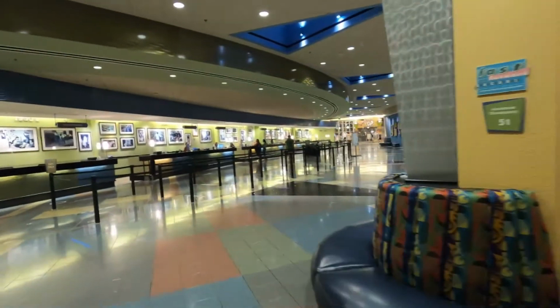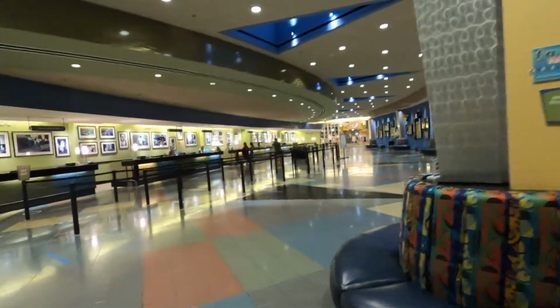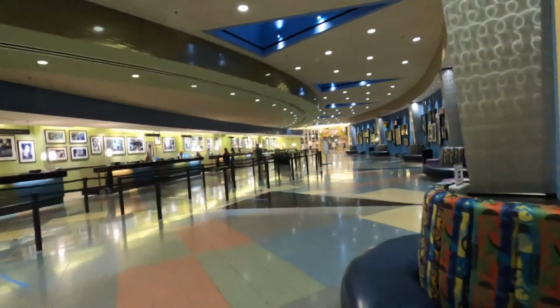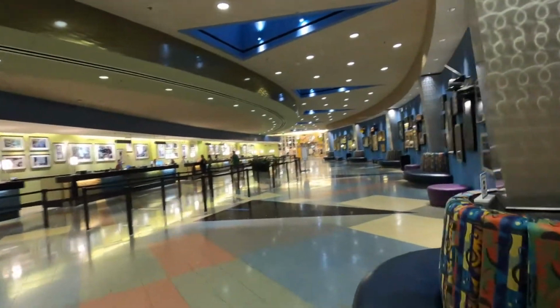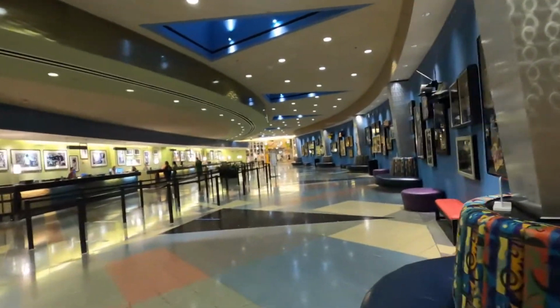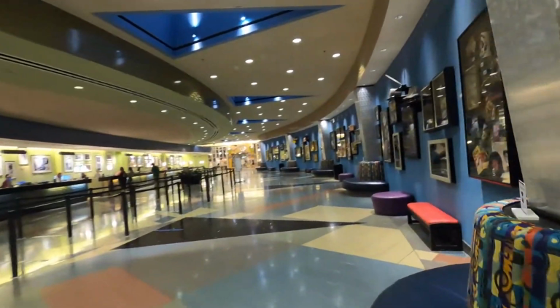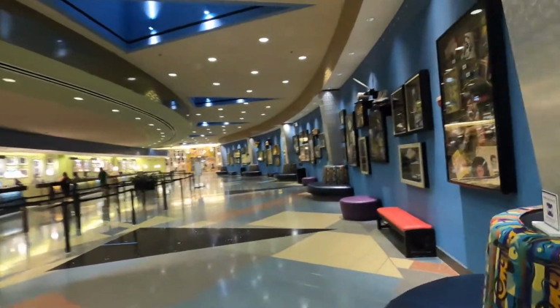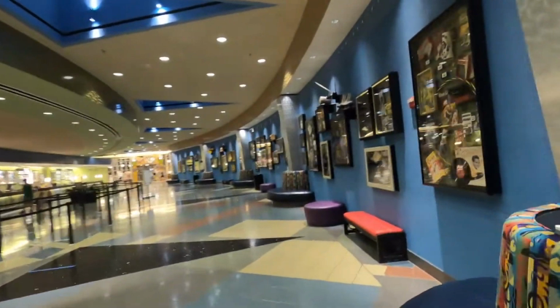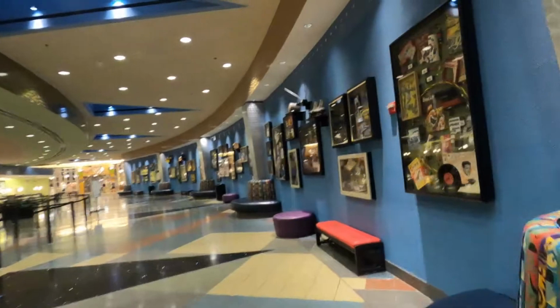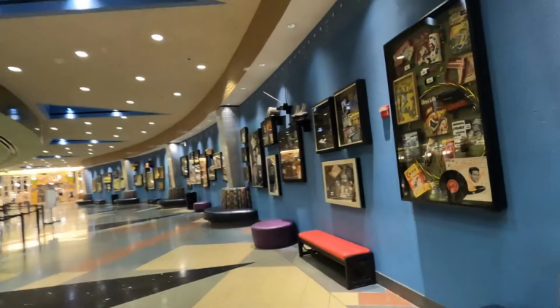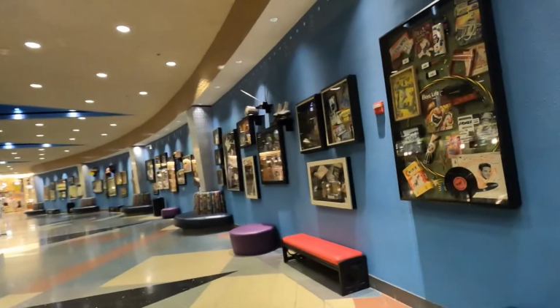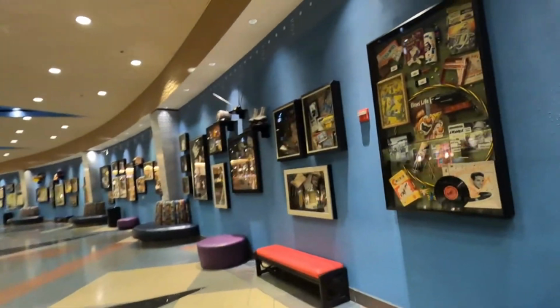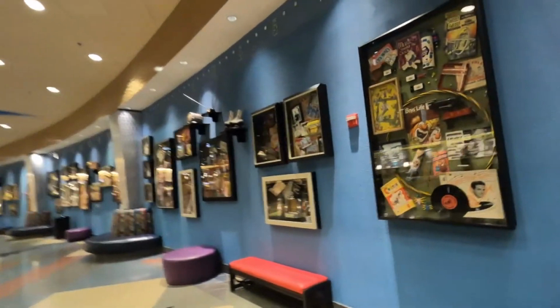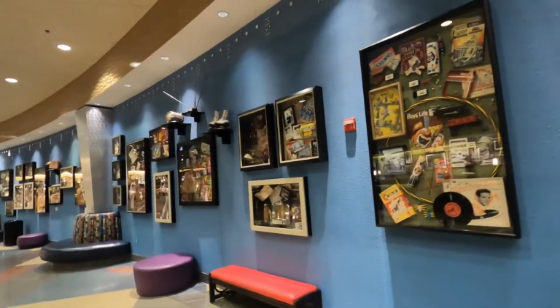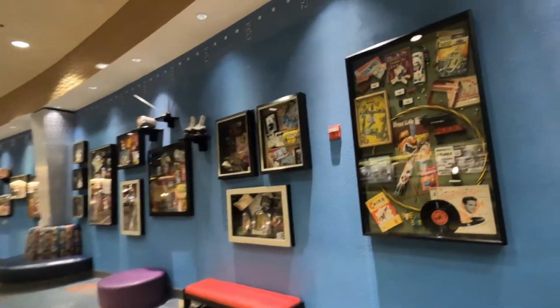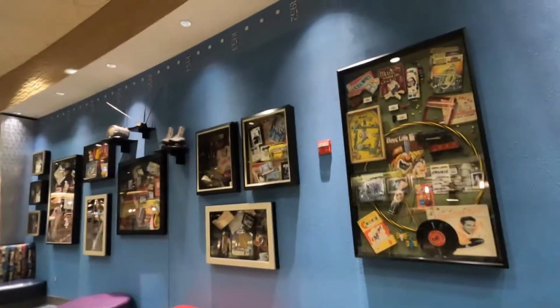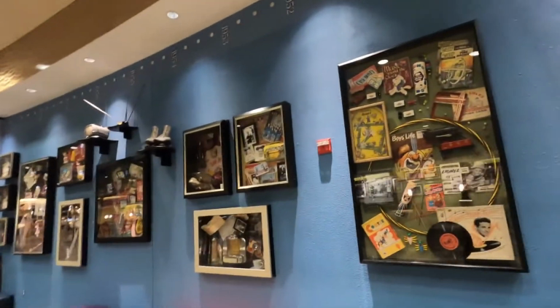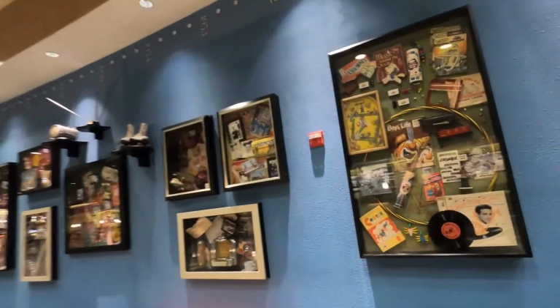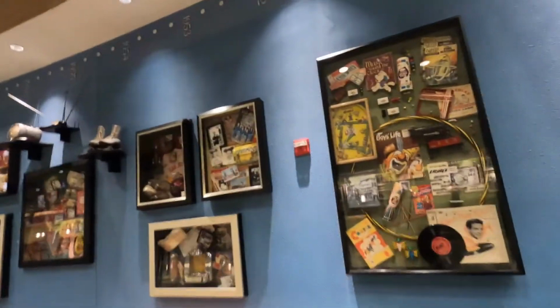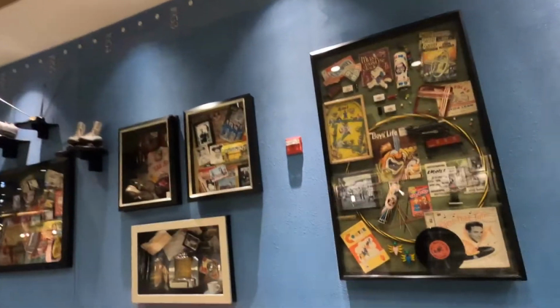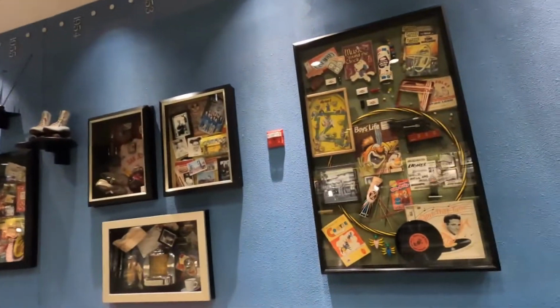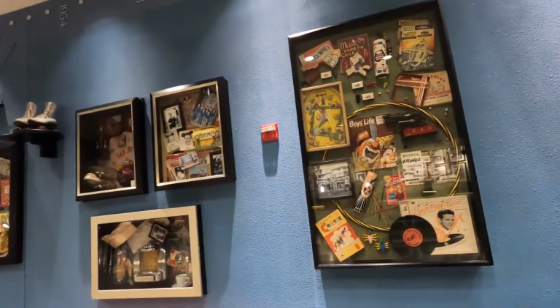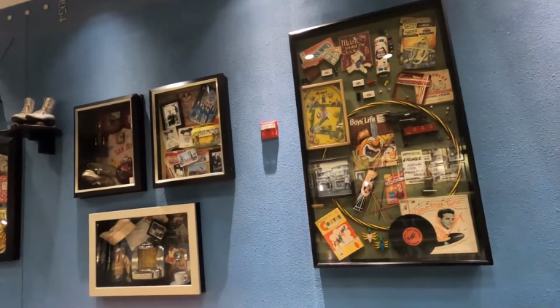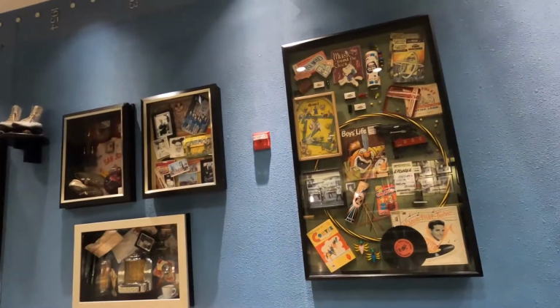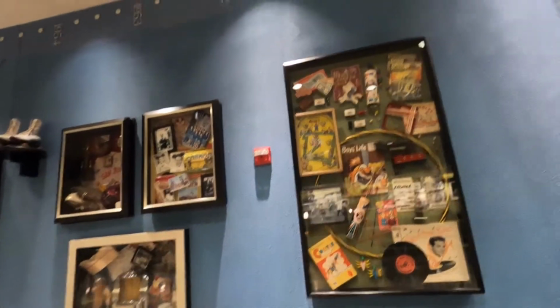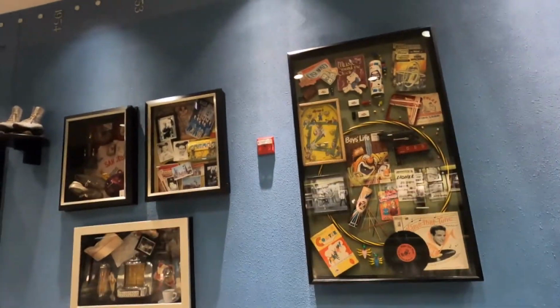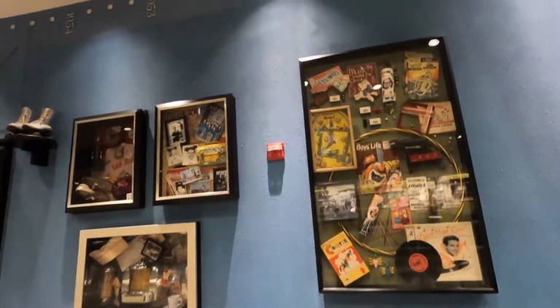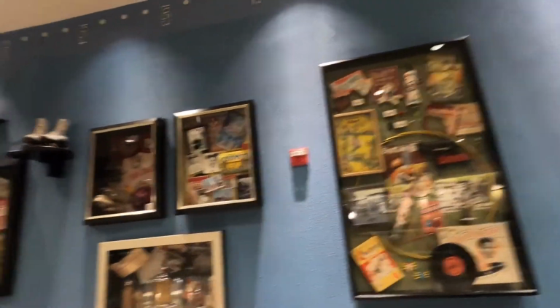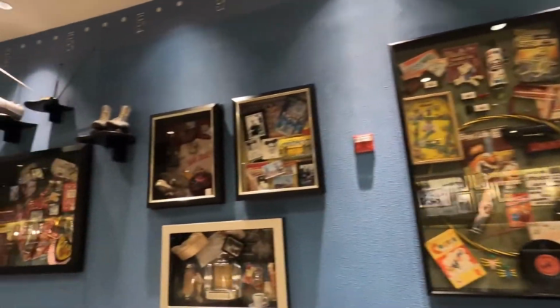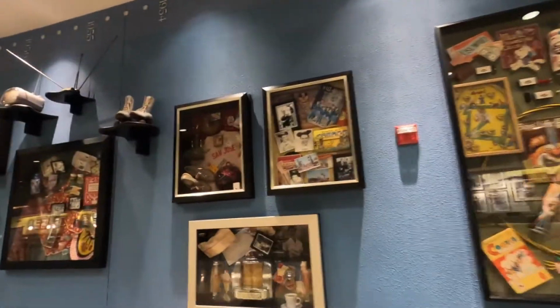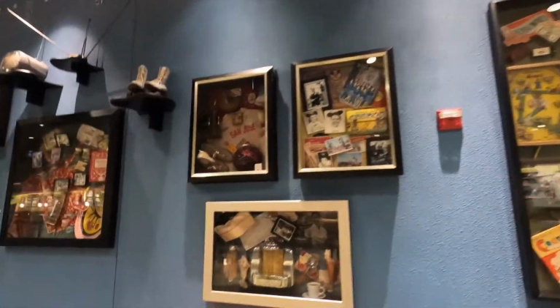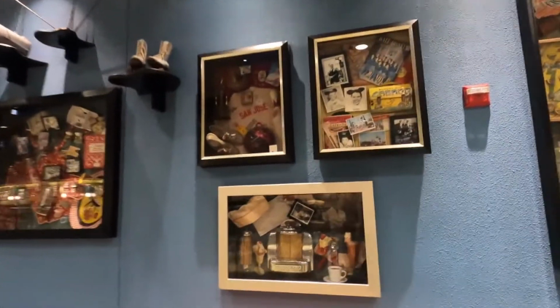My favorite part of this resort is all the memorabilia from all the different decades. It starts with the 50s, which I think is my favorite. I think I should have been born in the 50s.